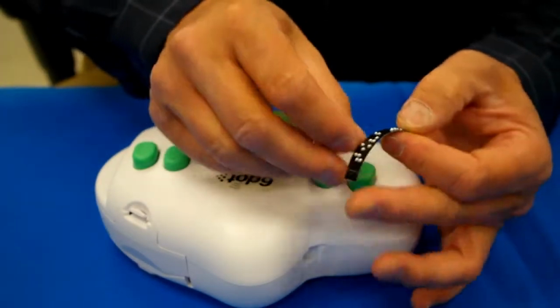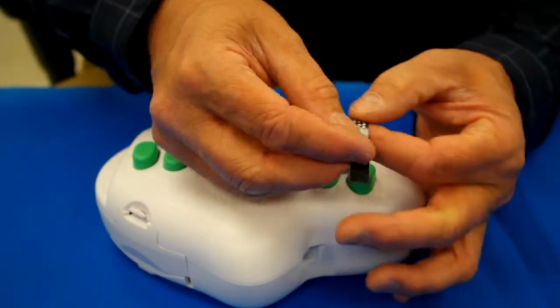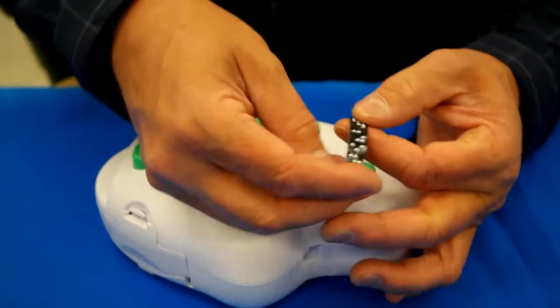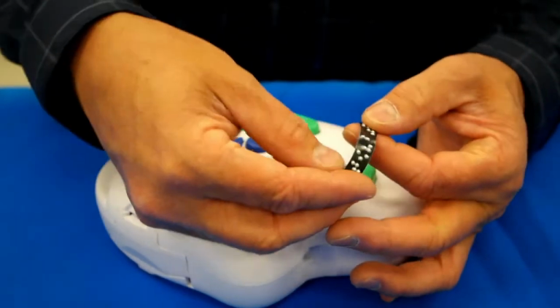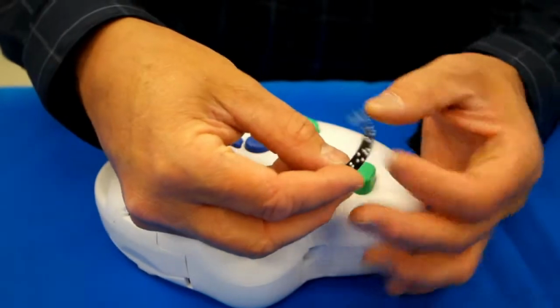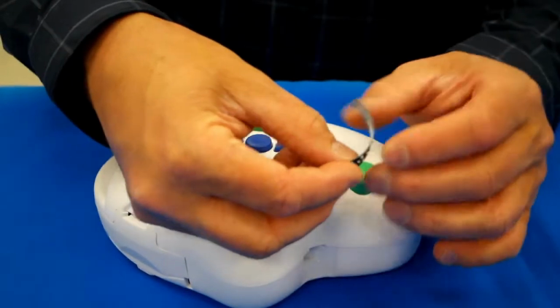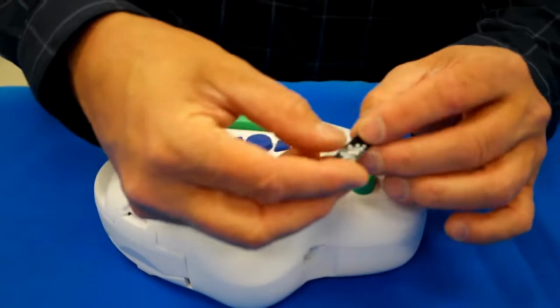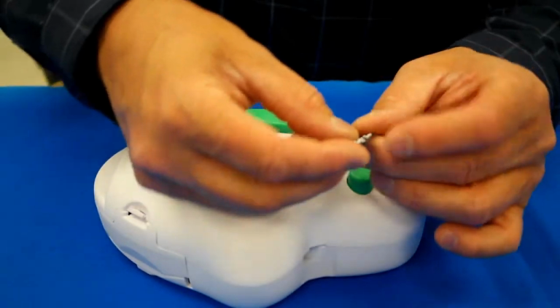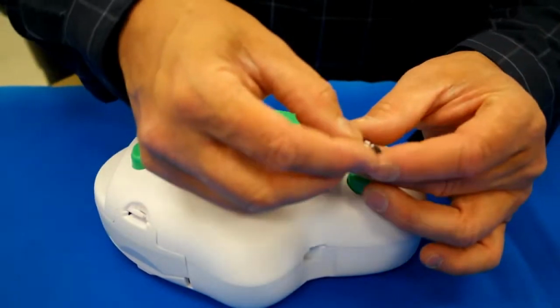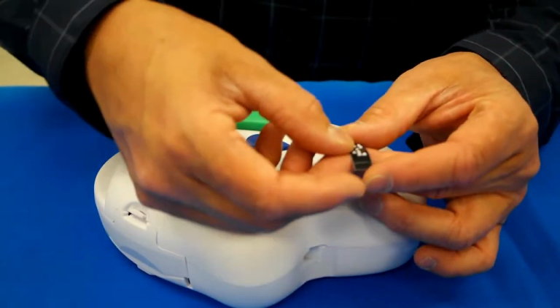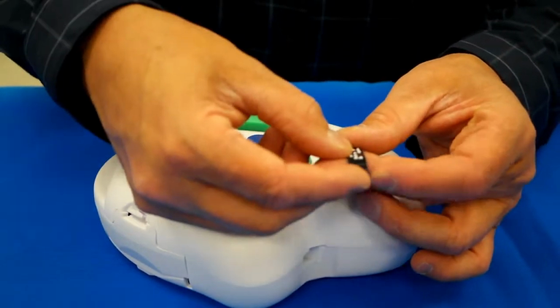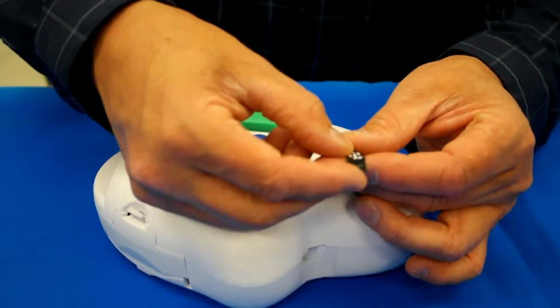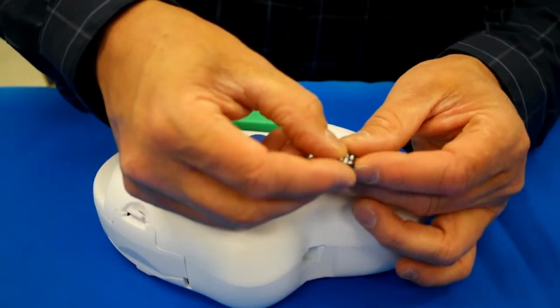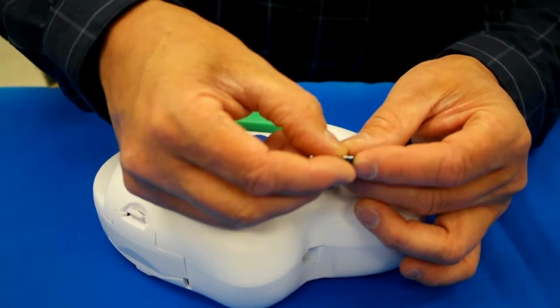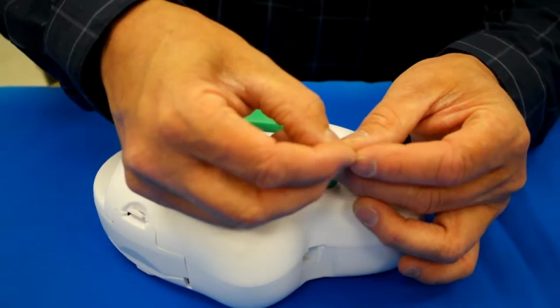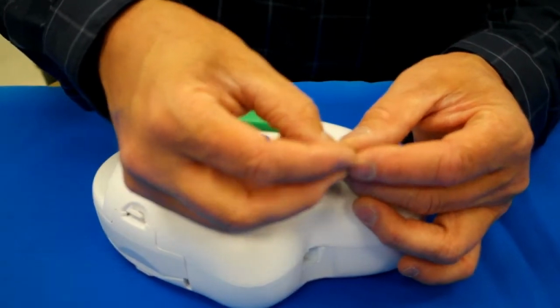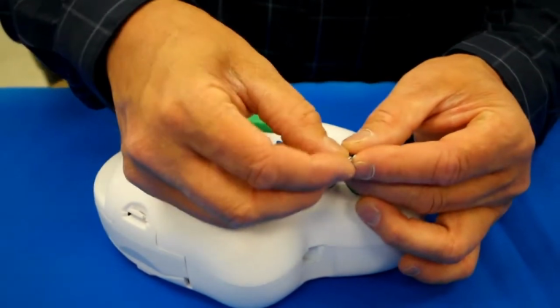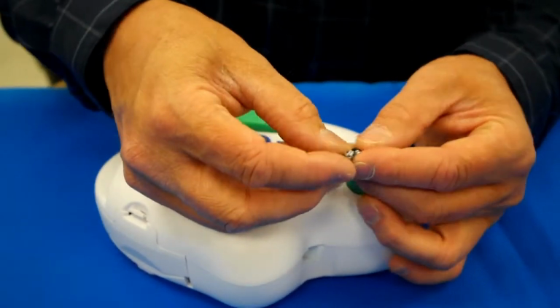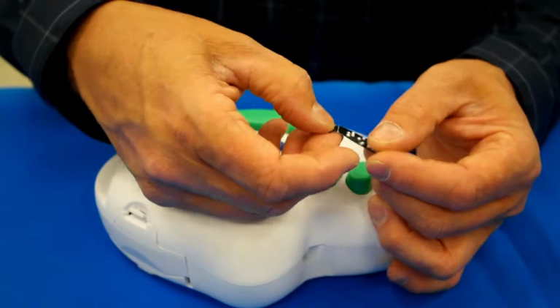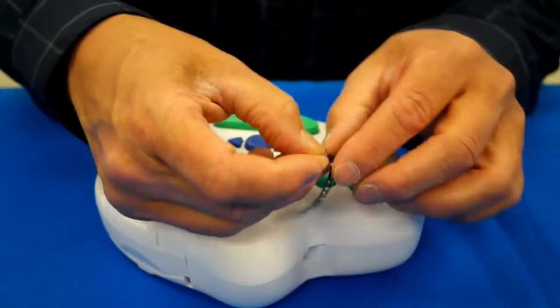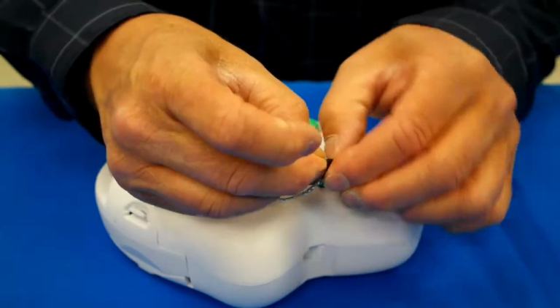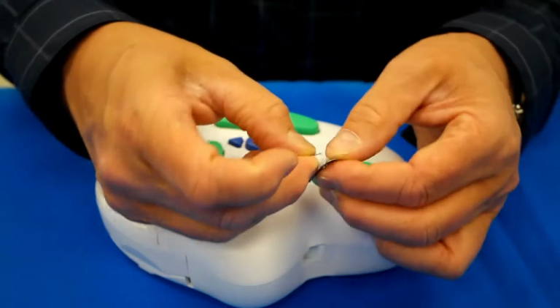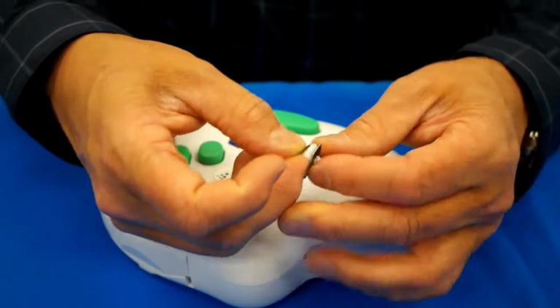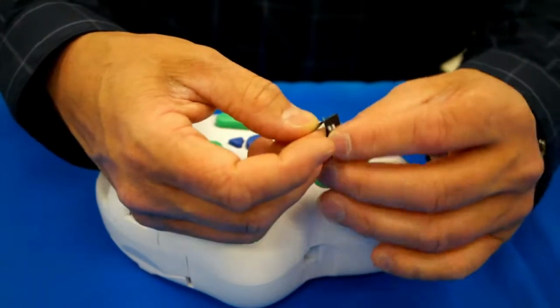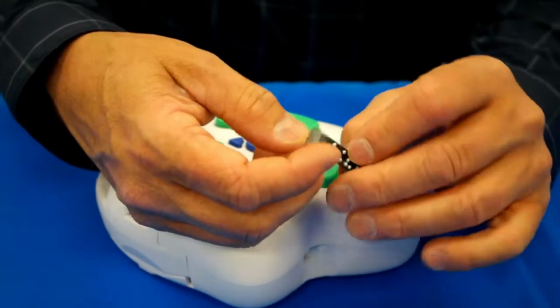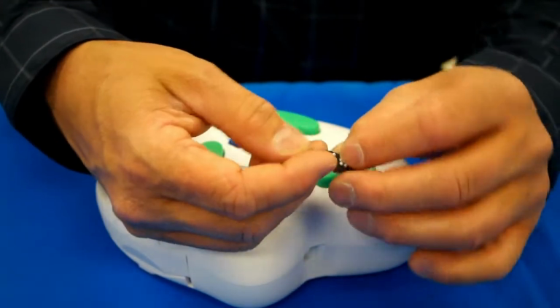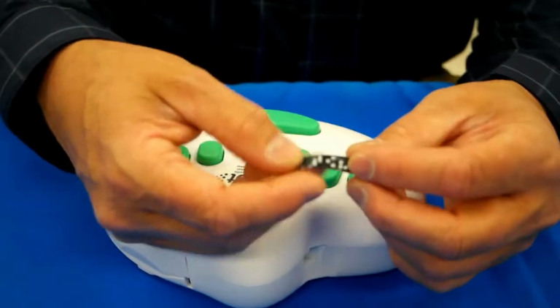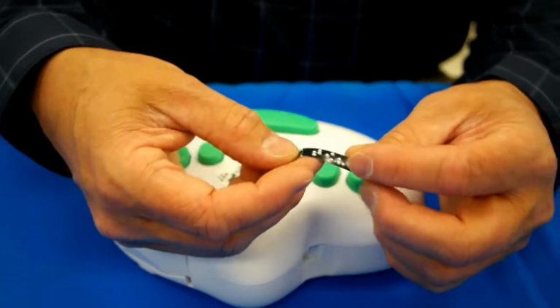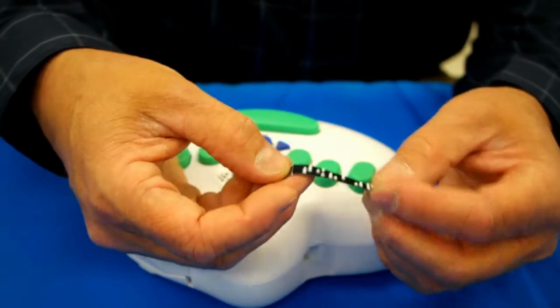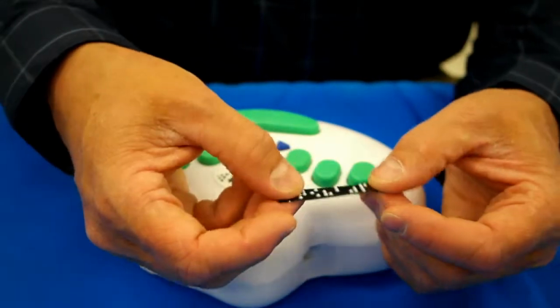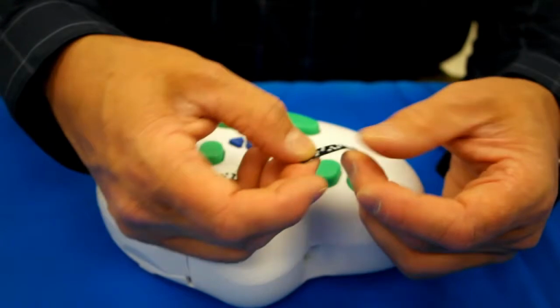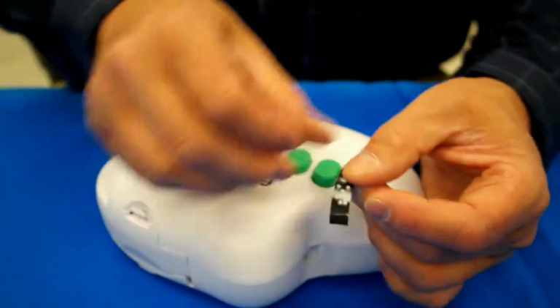It's very crisp, consistent braille. The cutter also makes a nice score mark that allows you to easily peel it, so you can find the edge of the tape and peel the tape, which not all label makers that are available do.